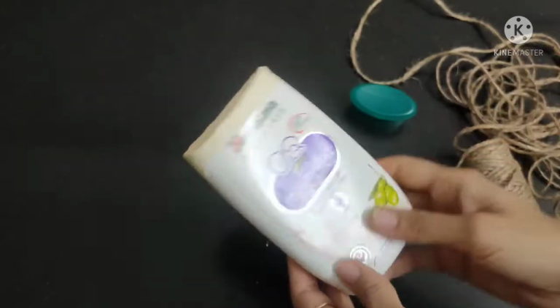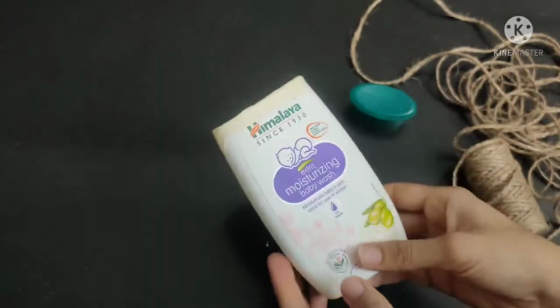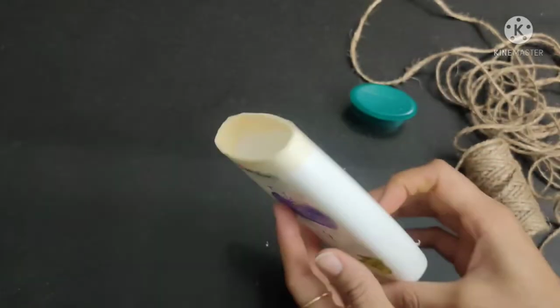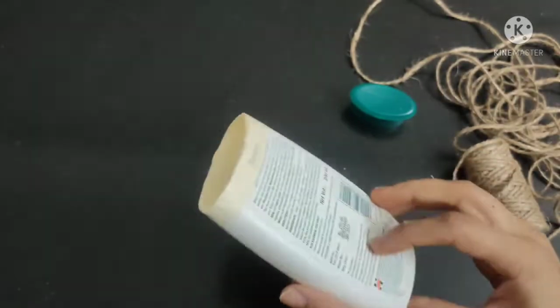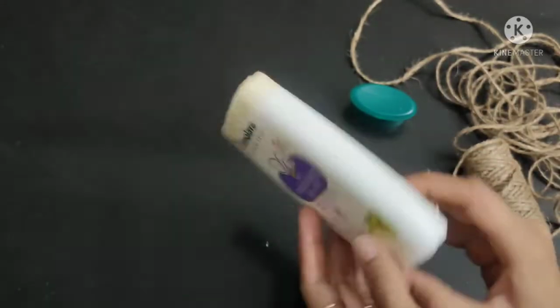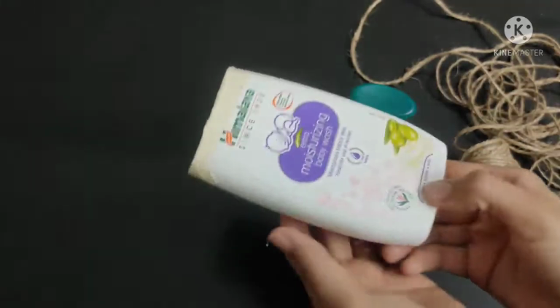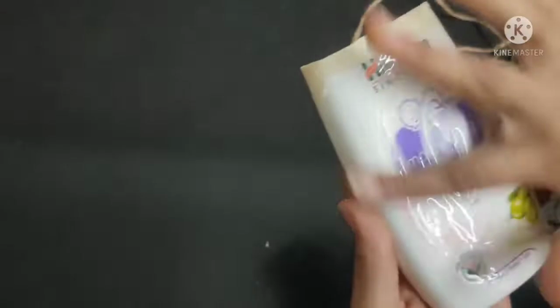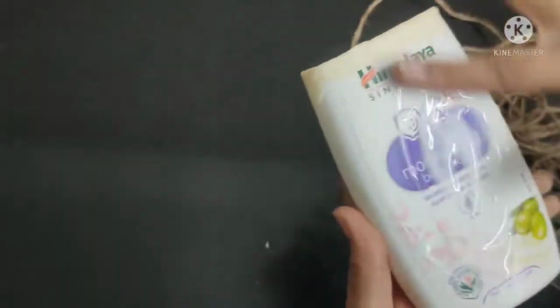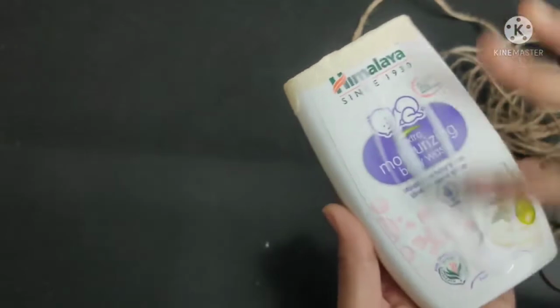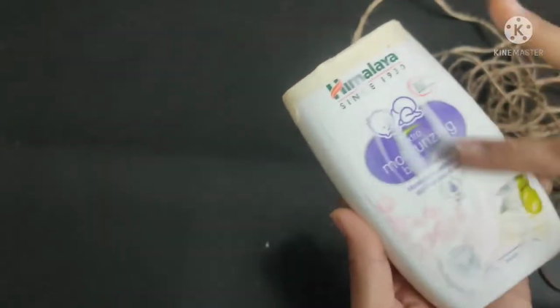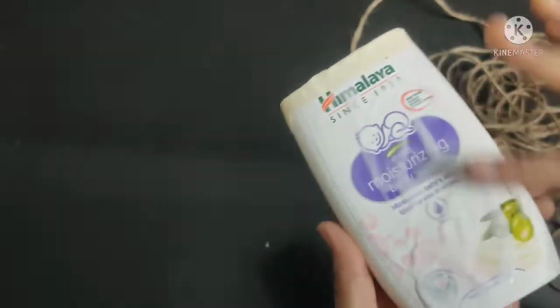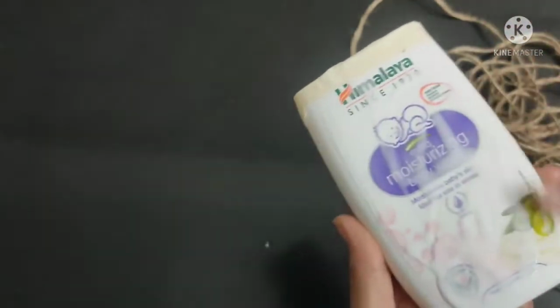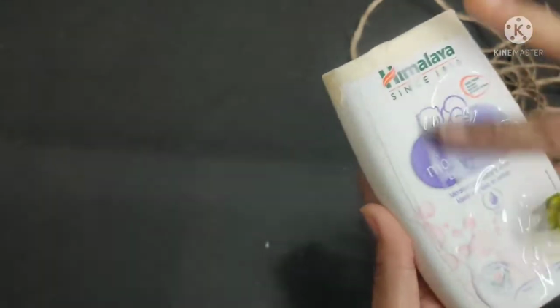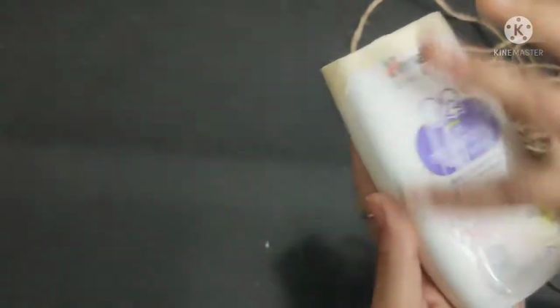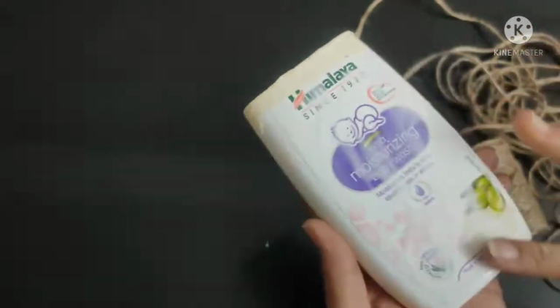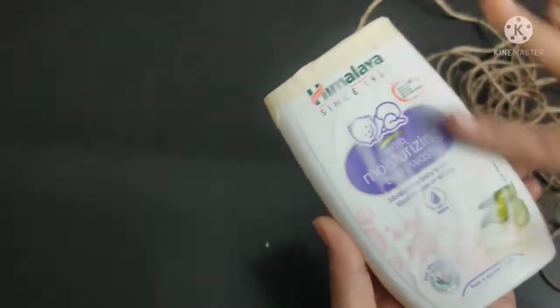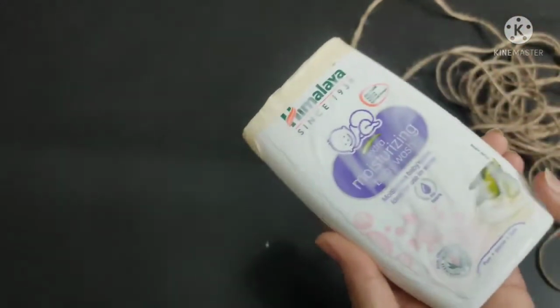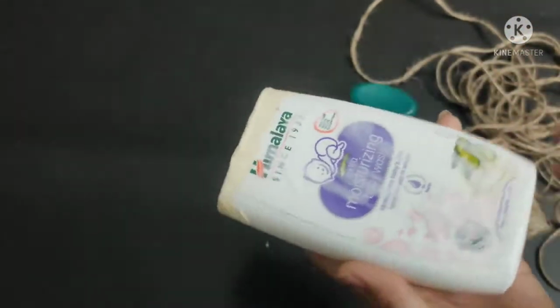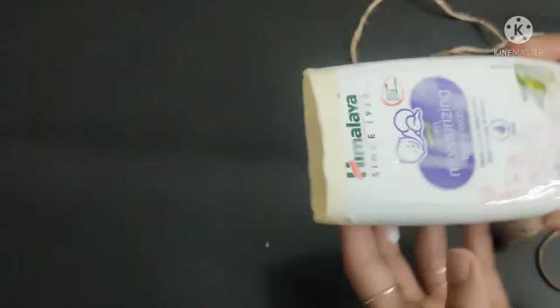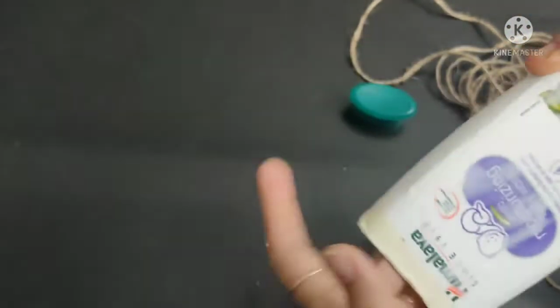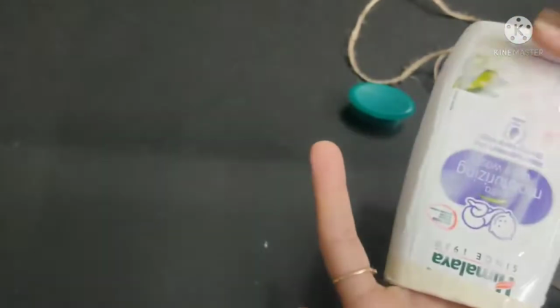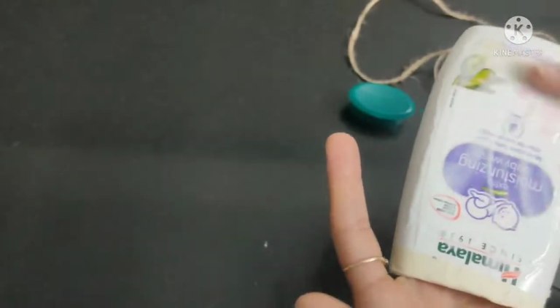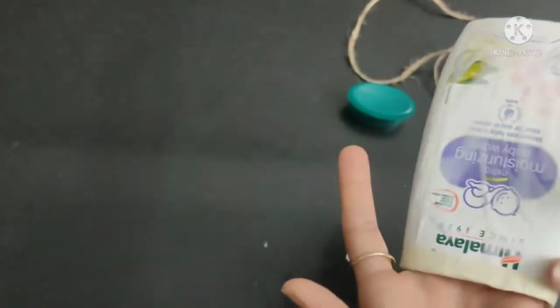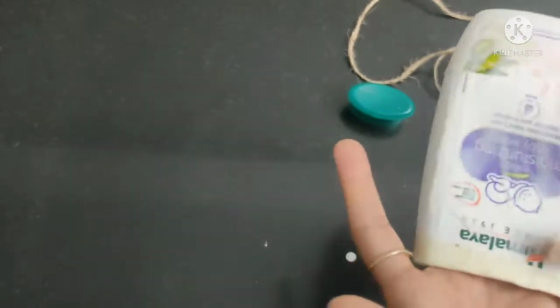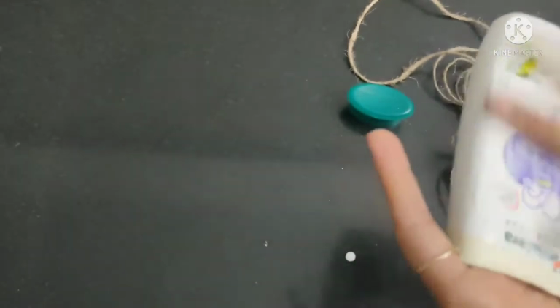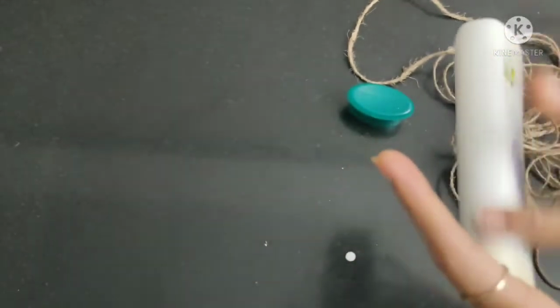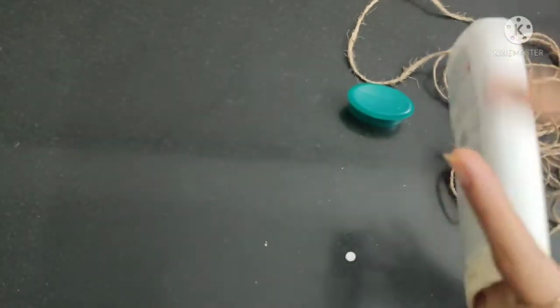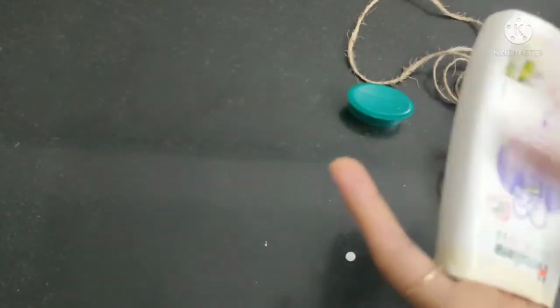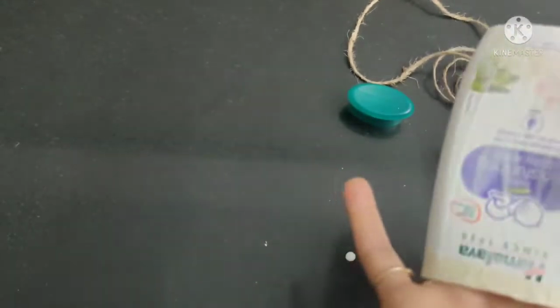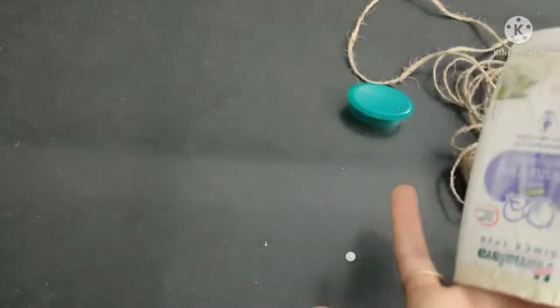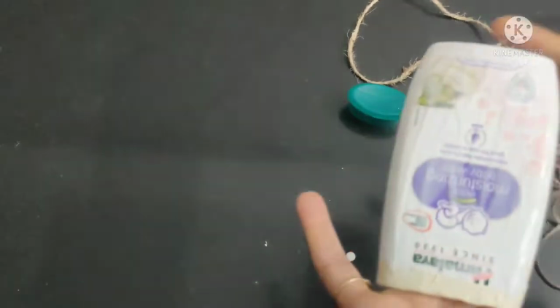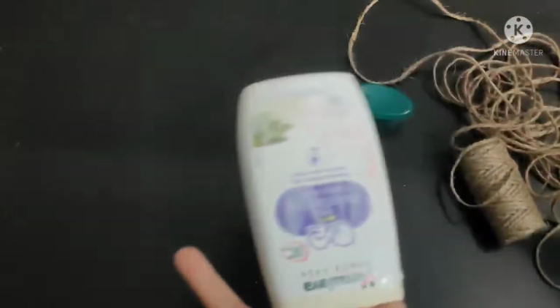I have used paper tape here. After that, I will put it on the fabric and spread it with a jute rope.